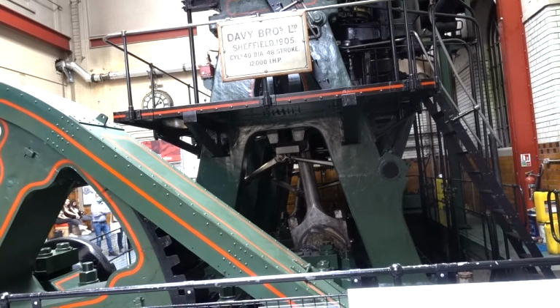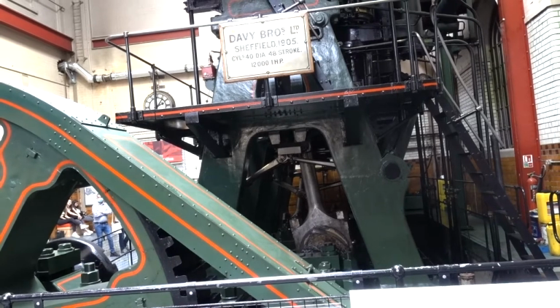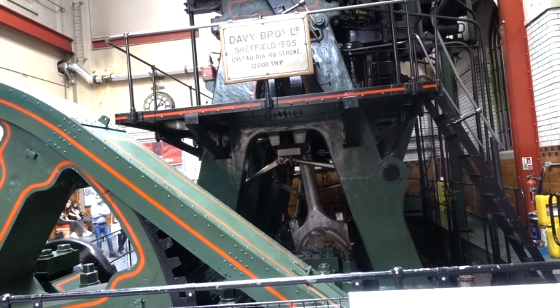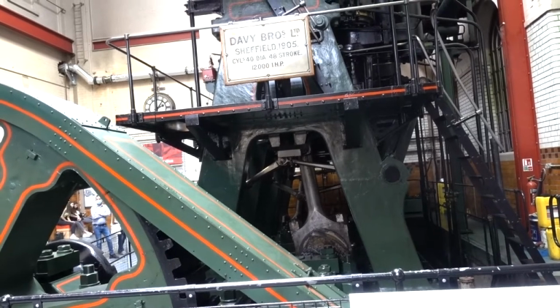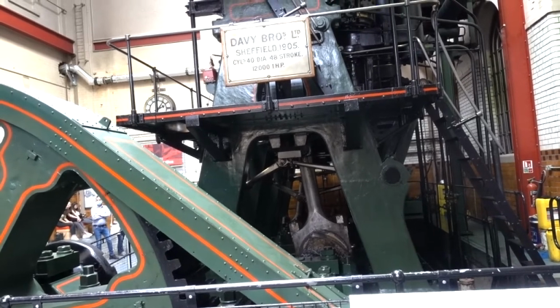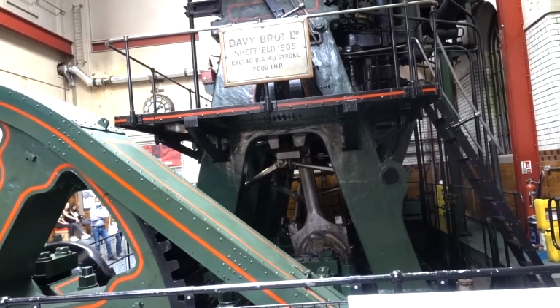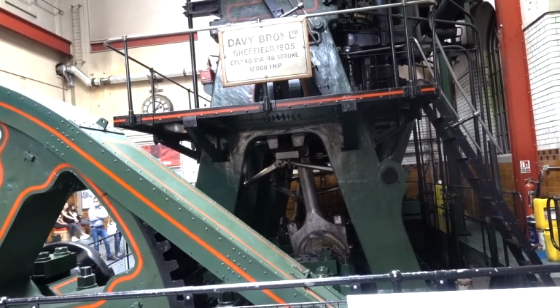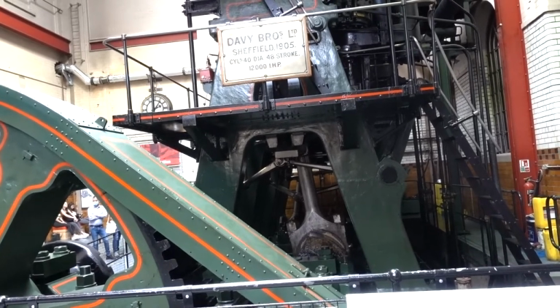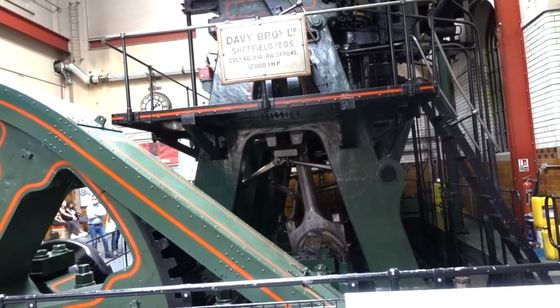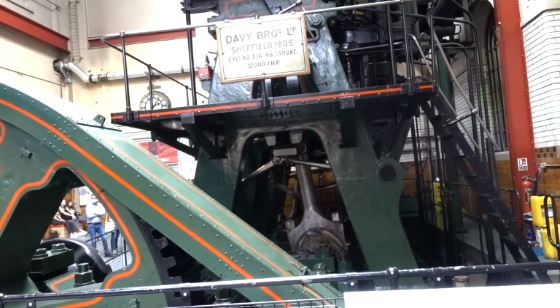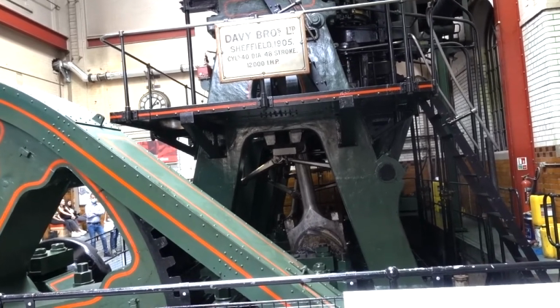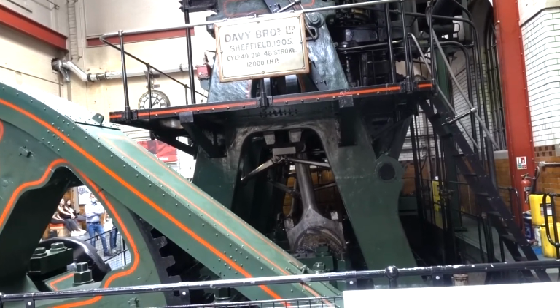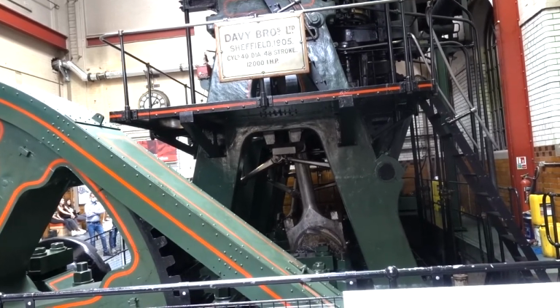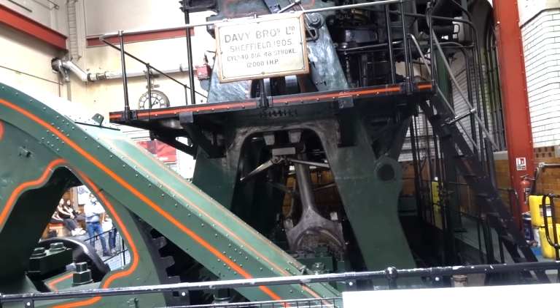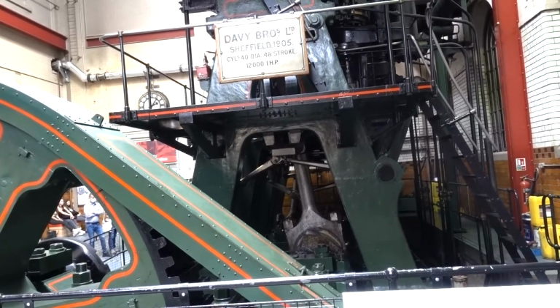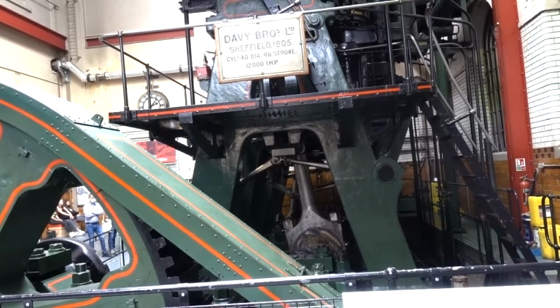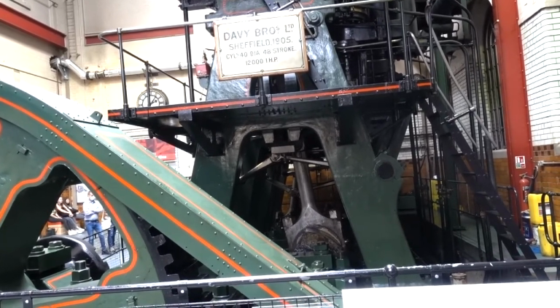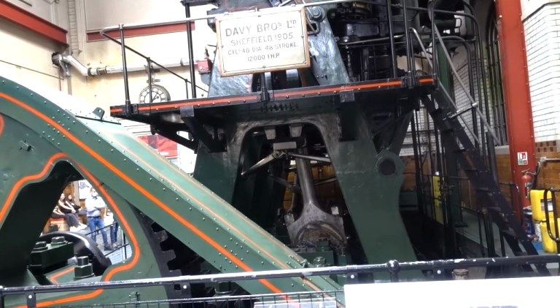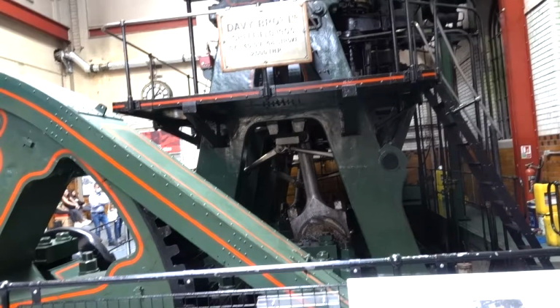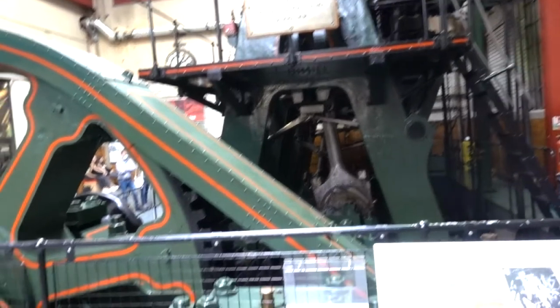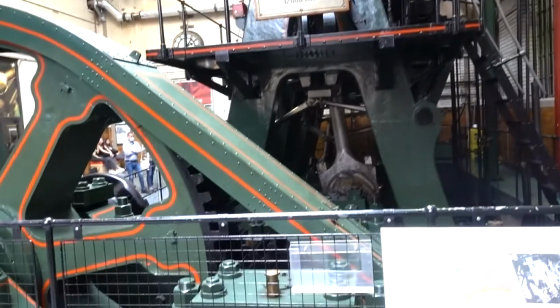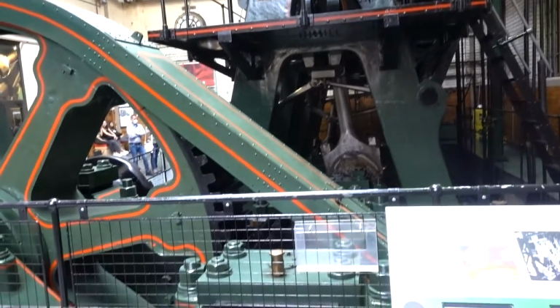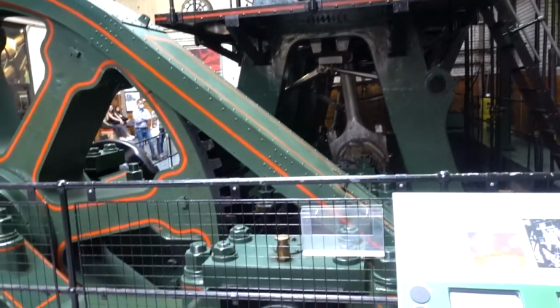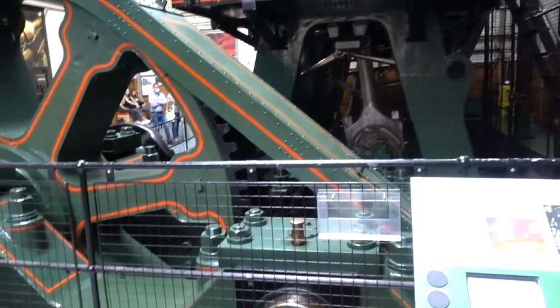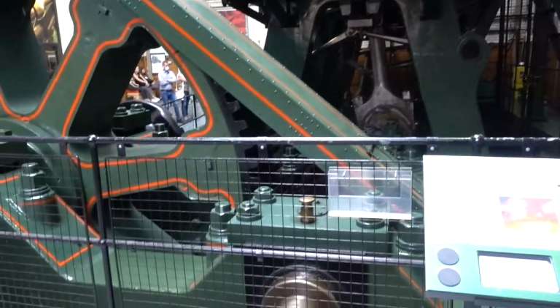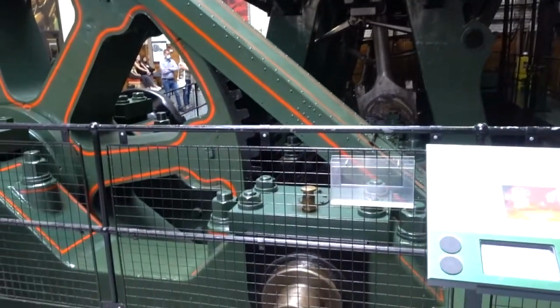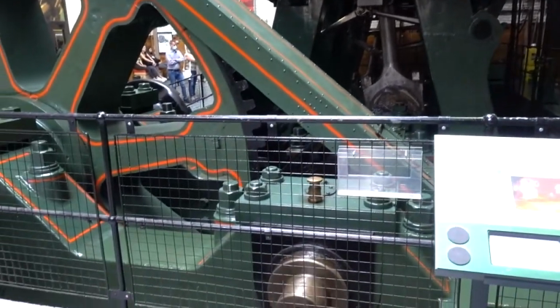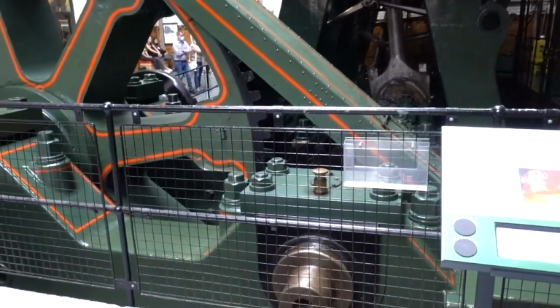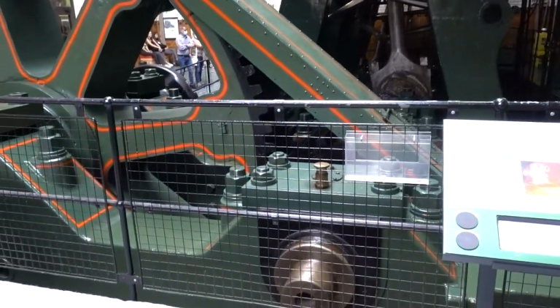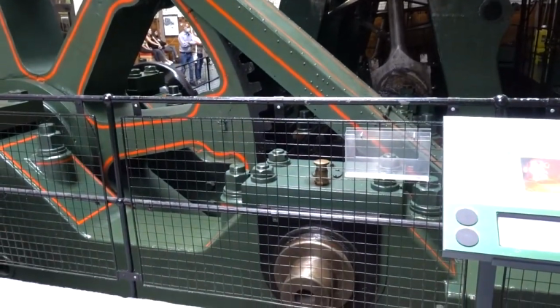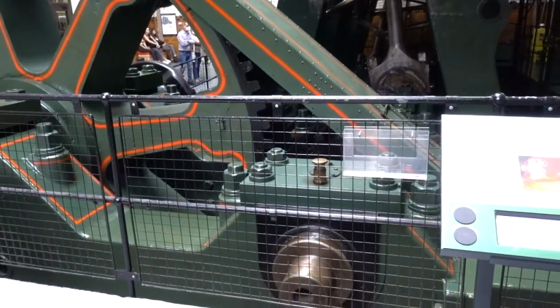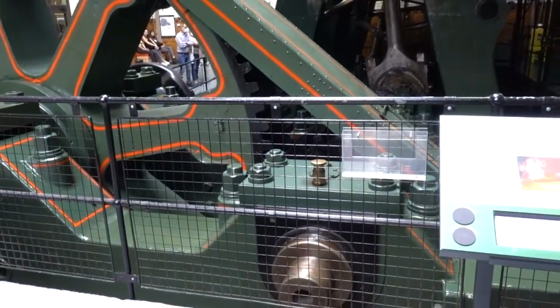You'll notice that the engine runs both forwards and in reverse. This is because the rolling mill needs to move backwards and forwards to roll over the steel plate.